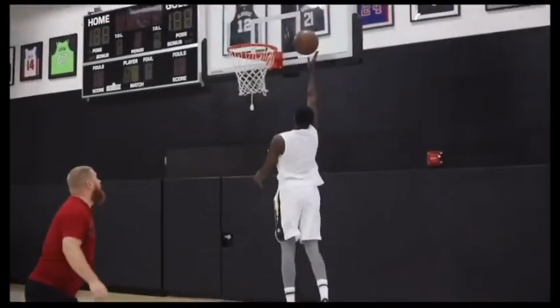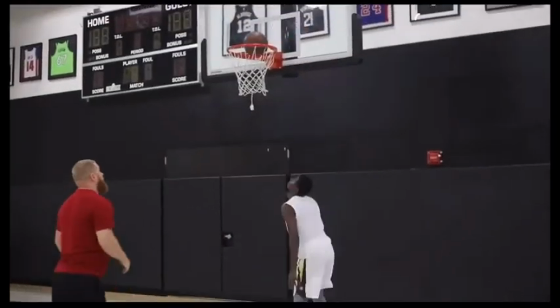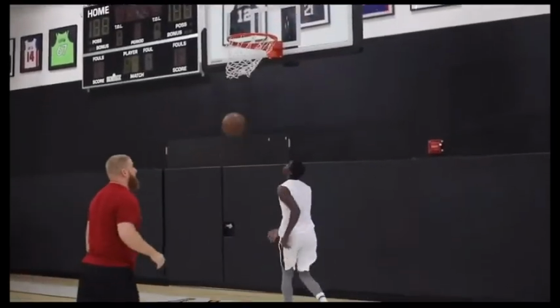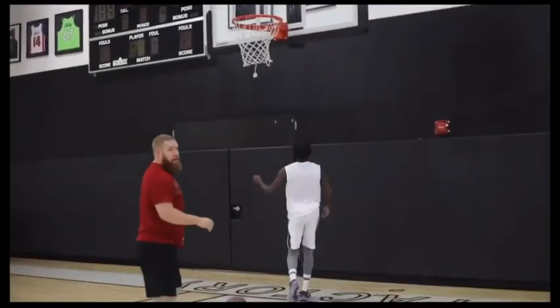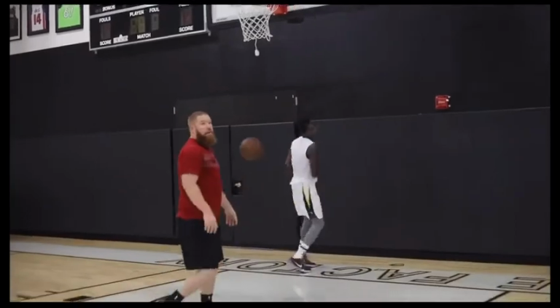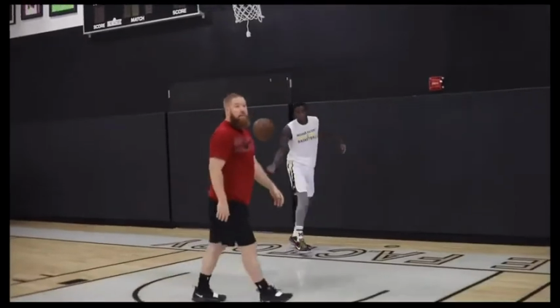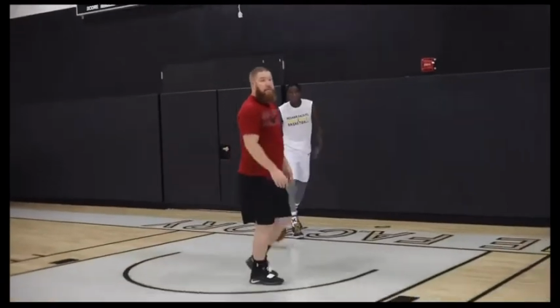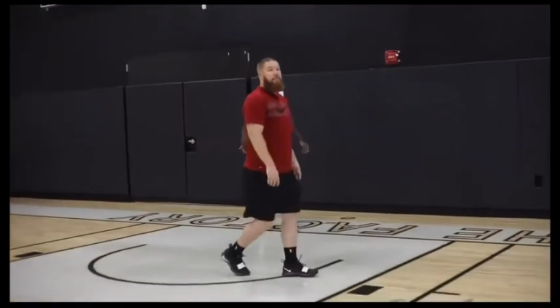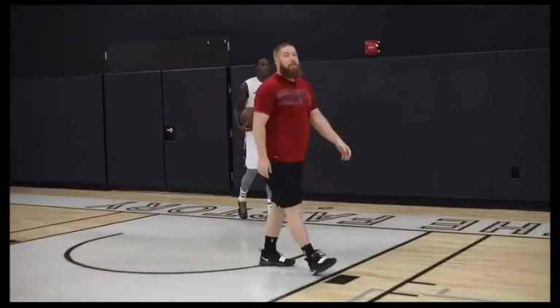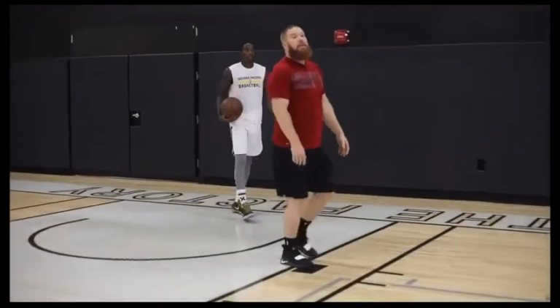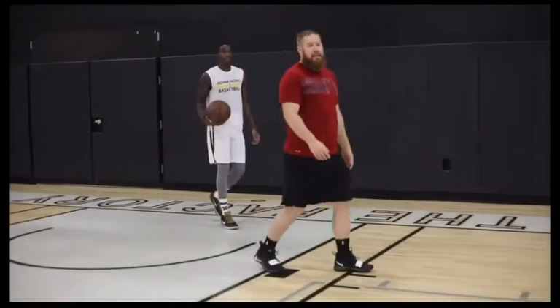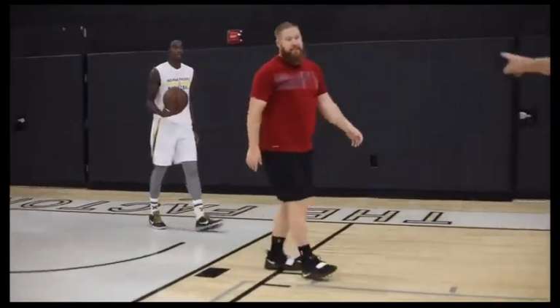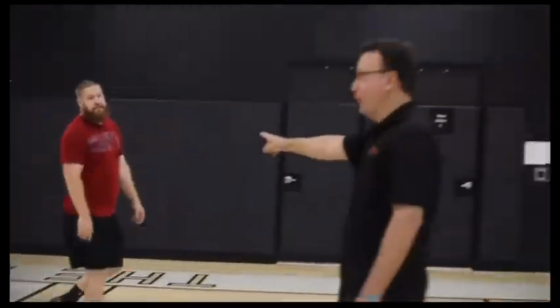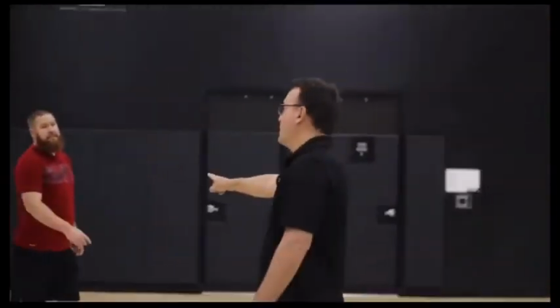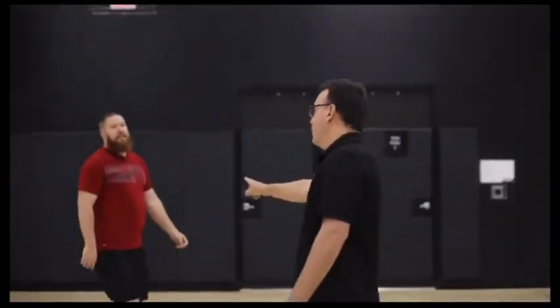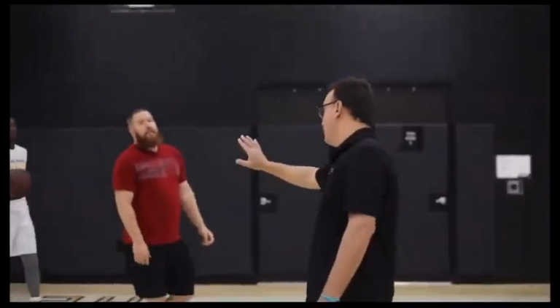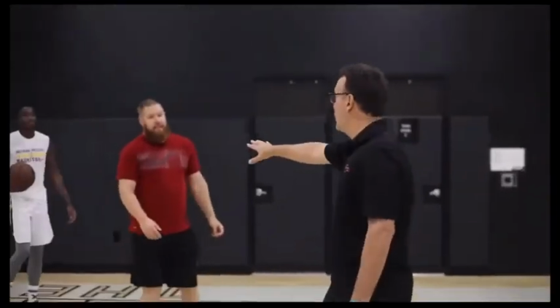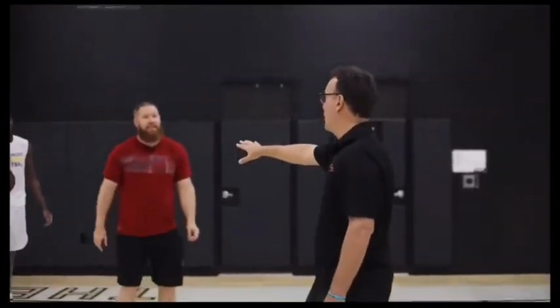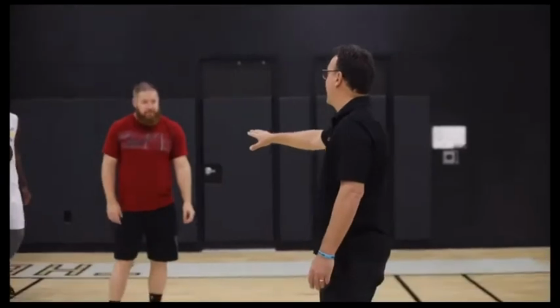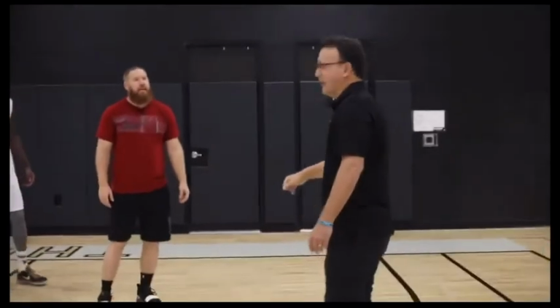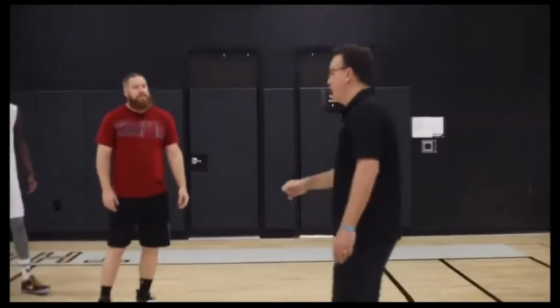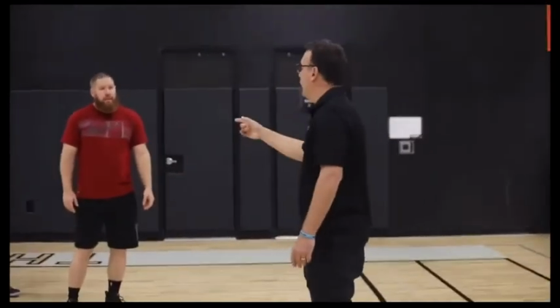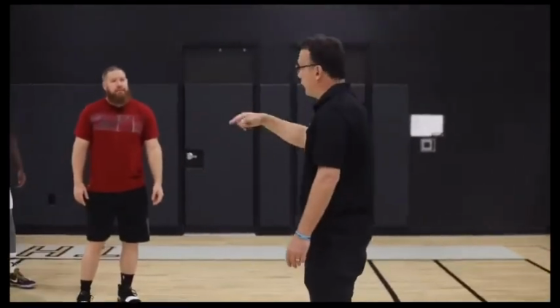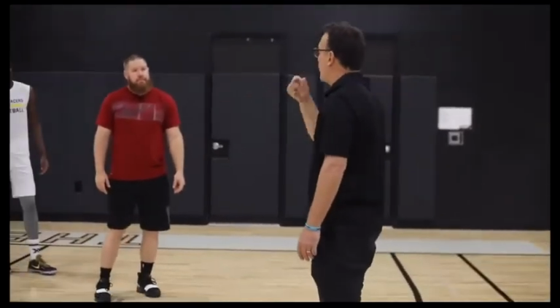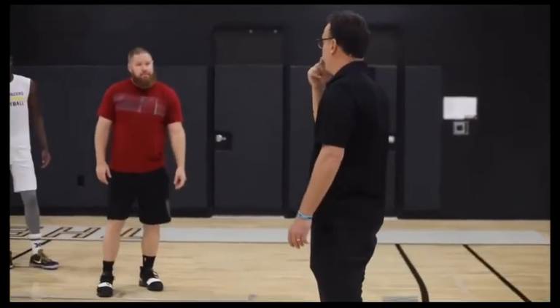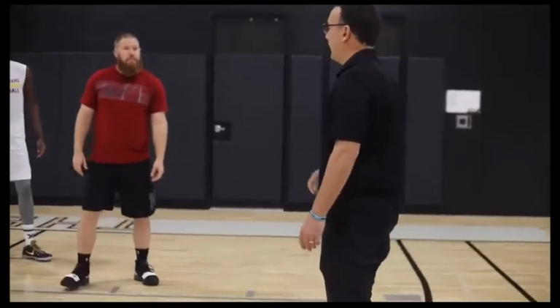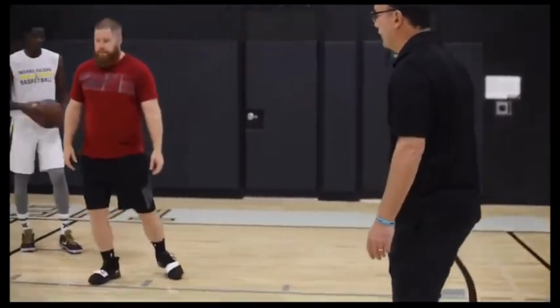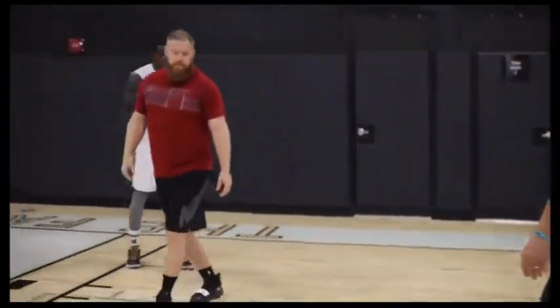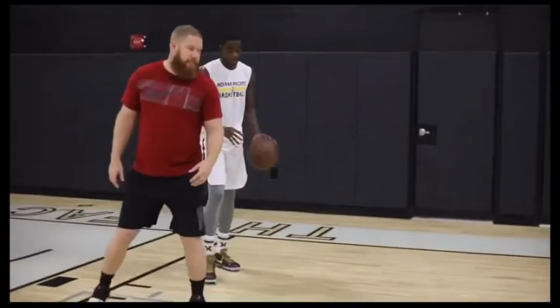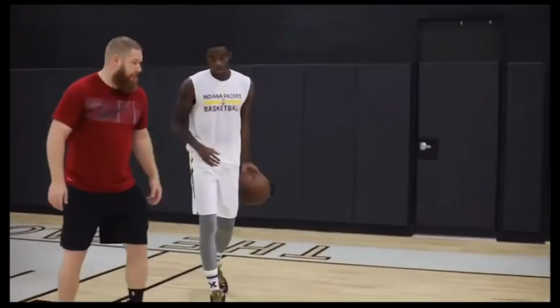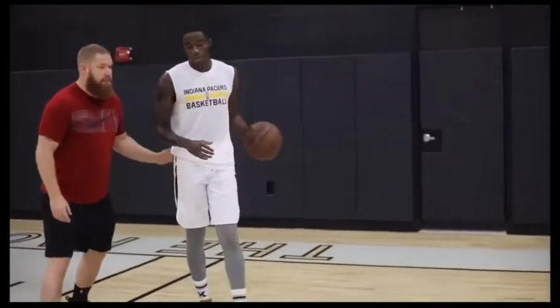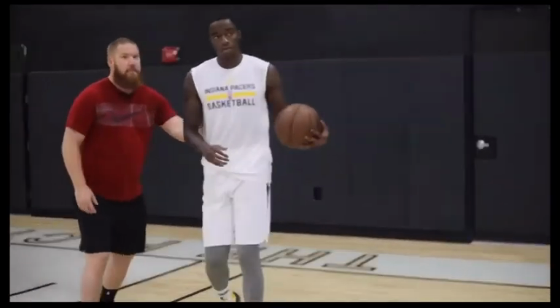Nice little step-through there. Now we know he can jump off one foot if he wants to, but we'll do the two-foot jump either way. That was beautiful — let's do that one more time. Let's see that again, and maybe even talk us through it.